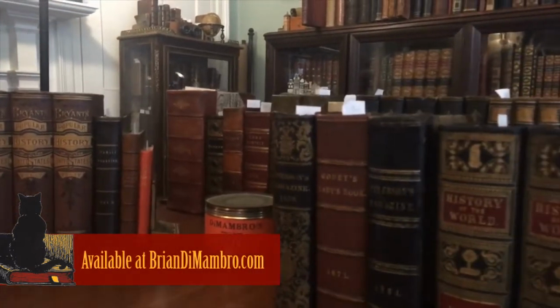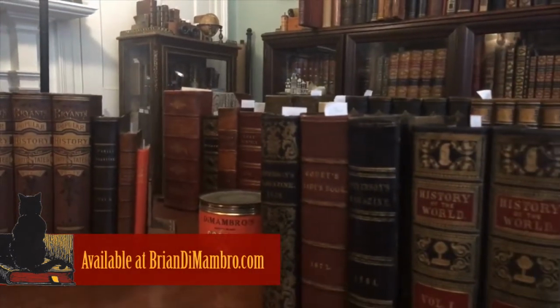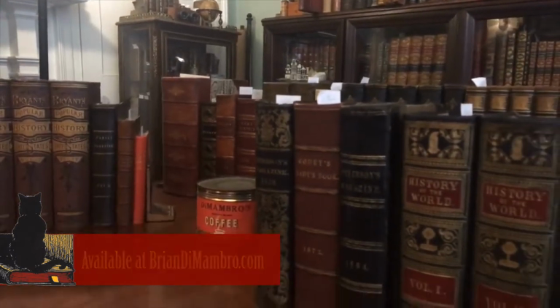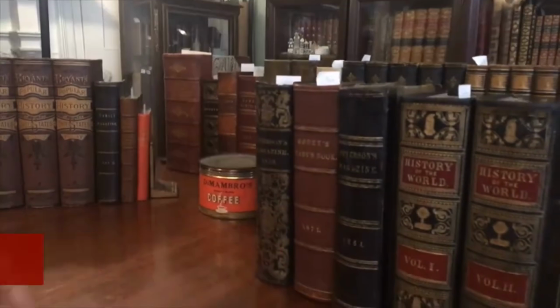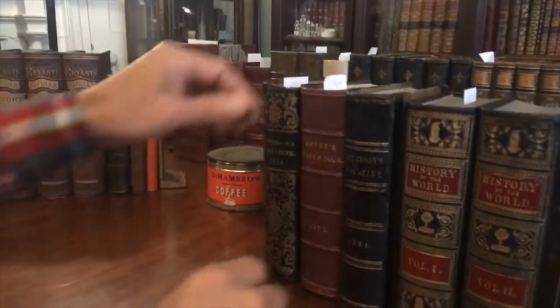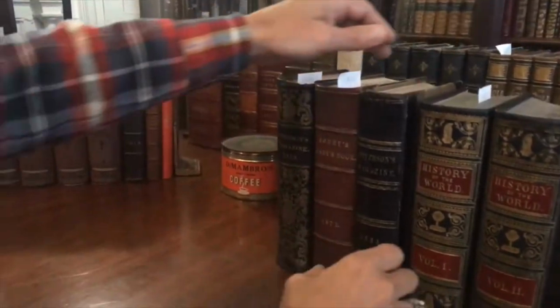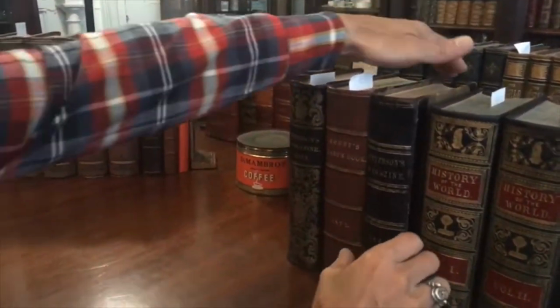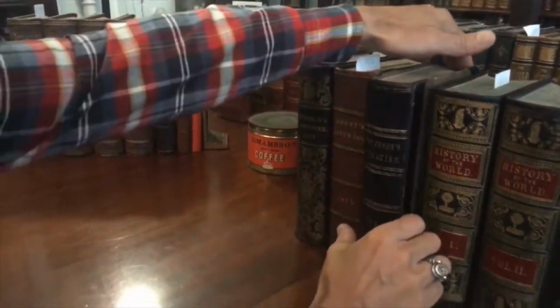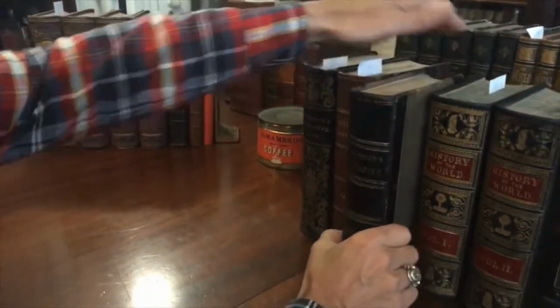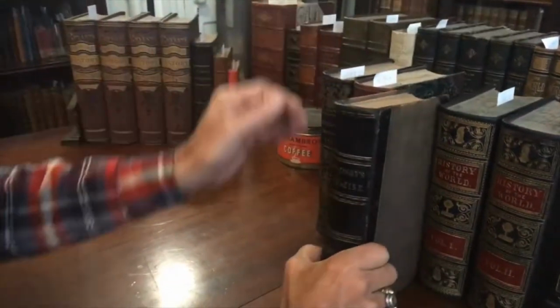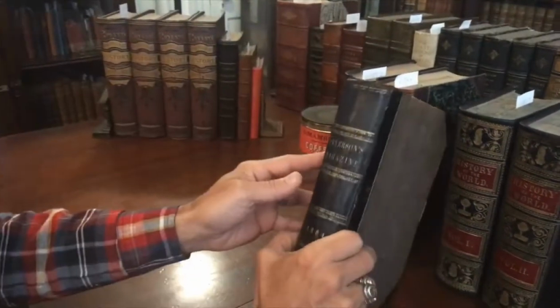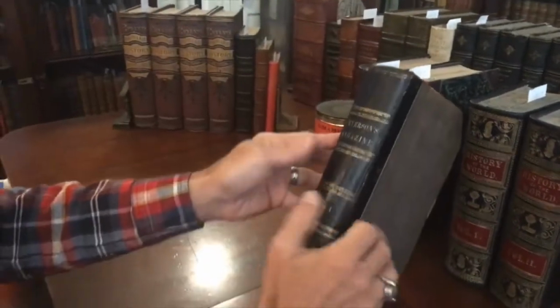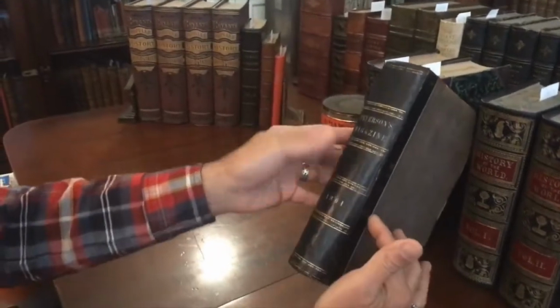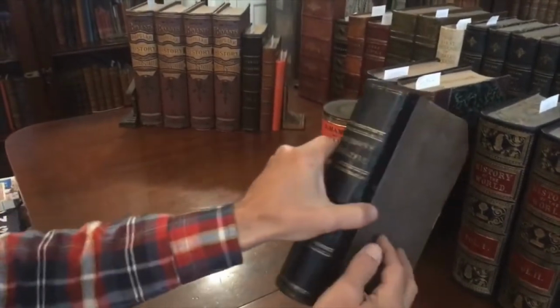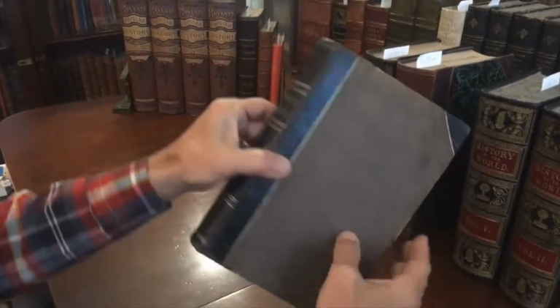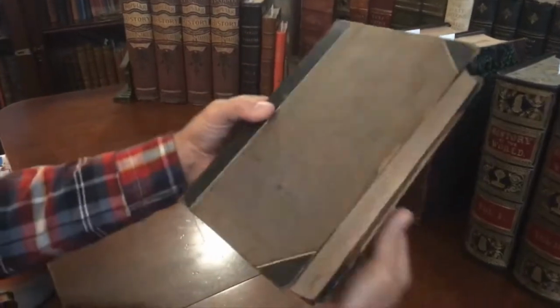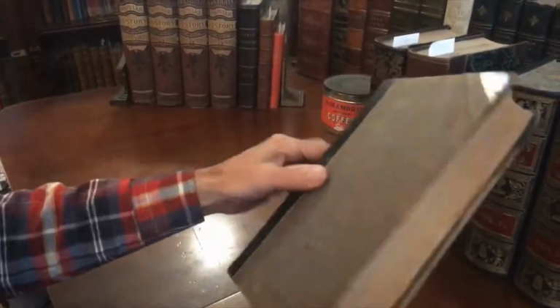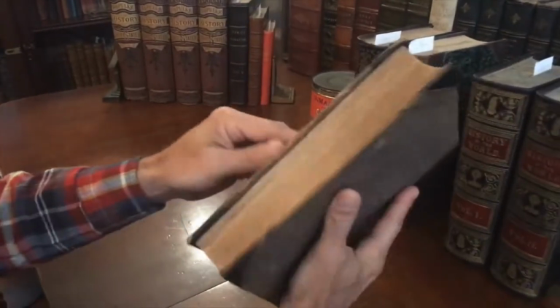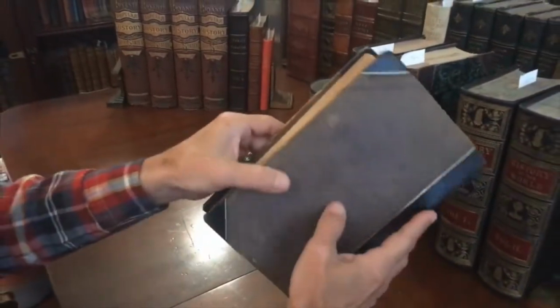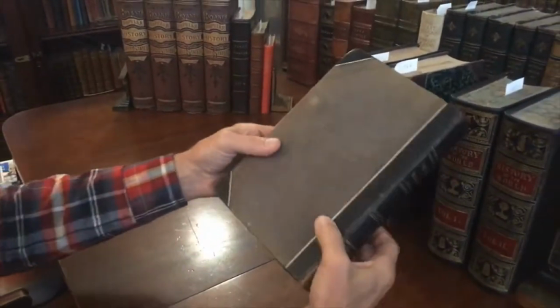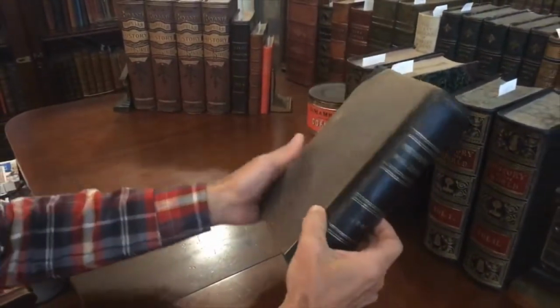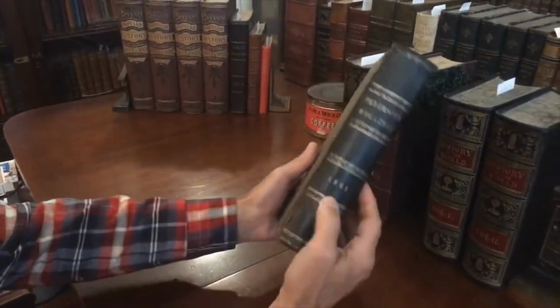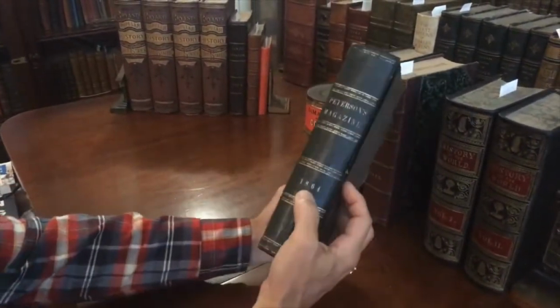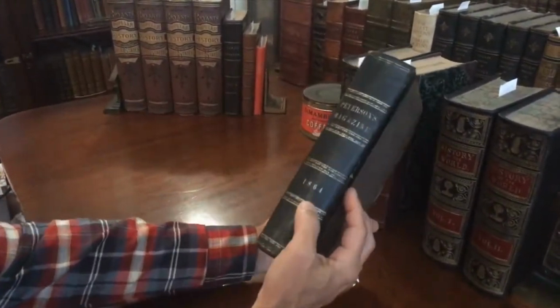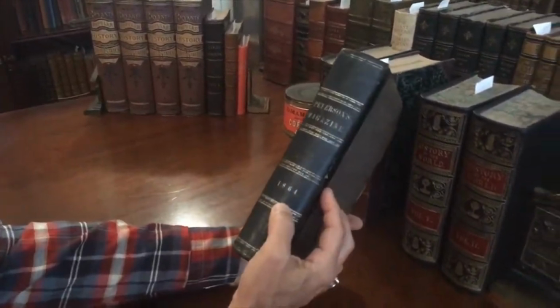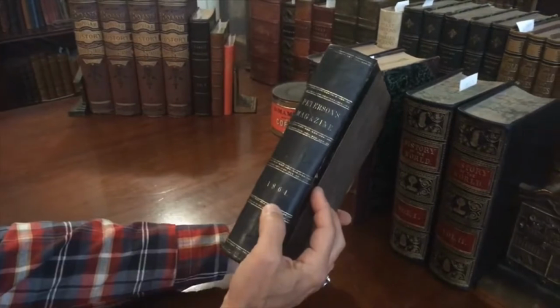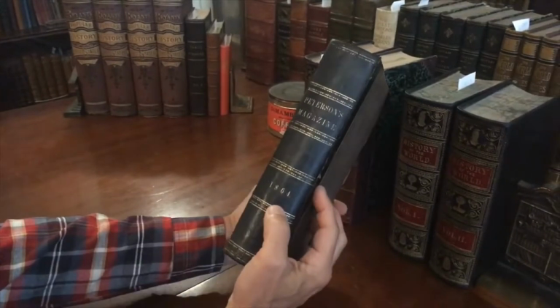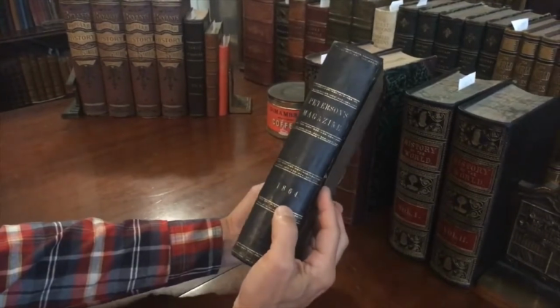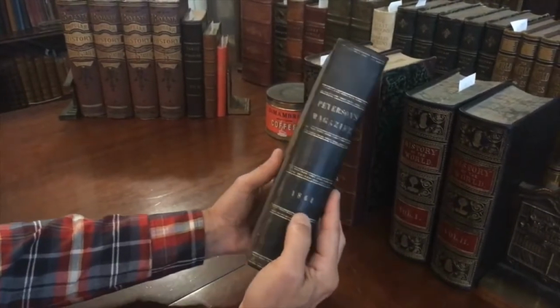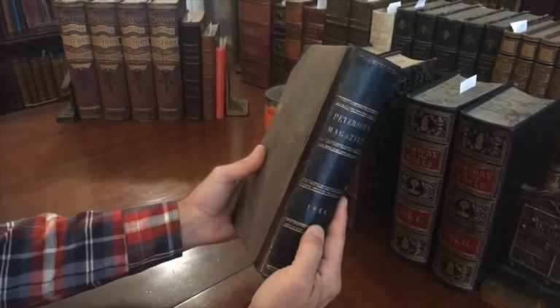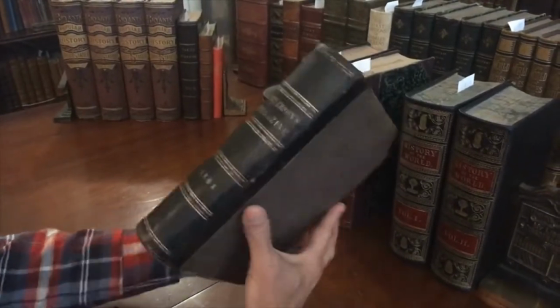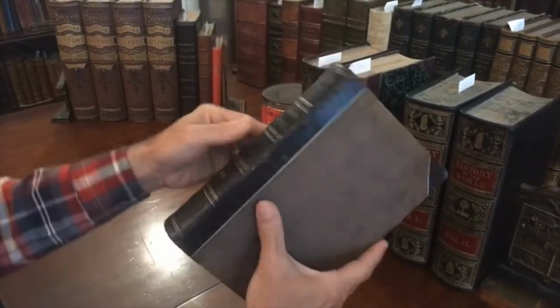Let's now examine this mid-nineteenth century ladies magazine. It's a bound volume of 12 monthly issues from 1864, issued right in the middle — towards the end of the American Civil War.